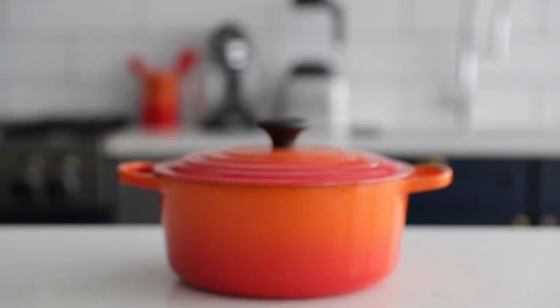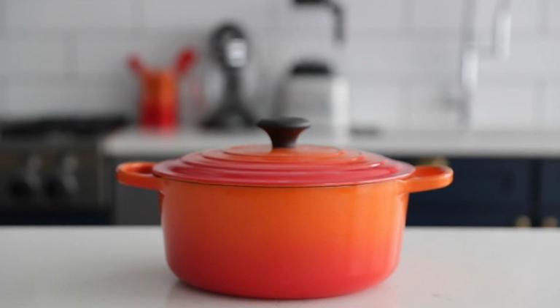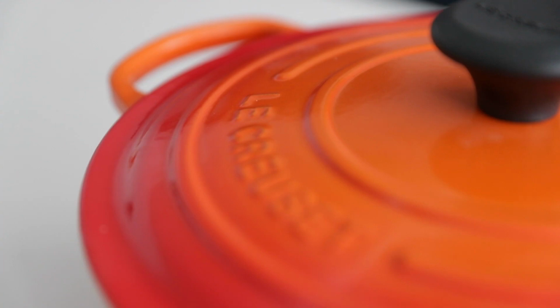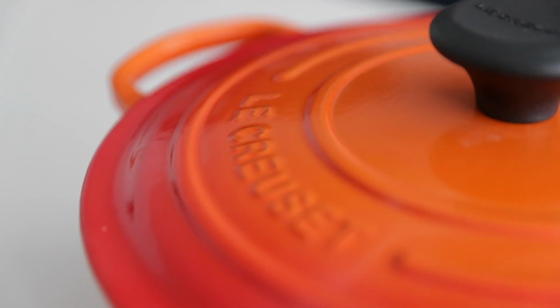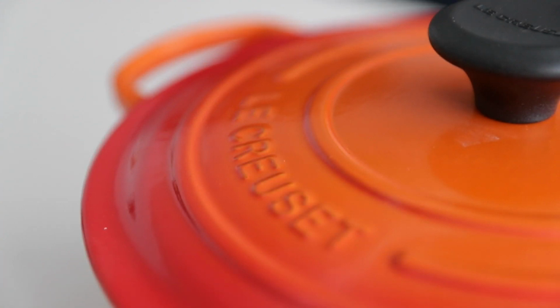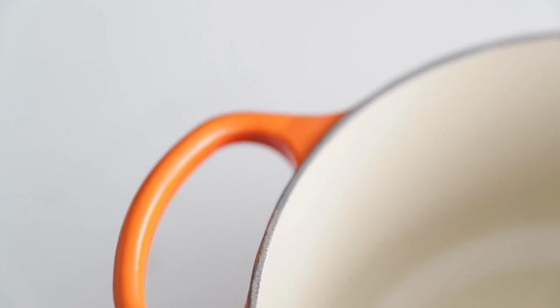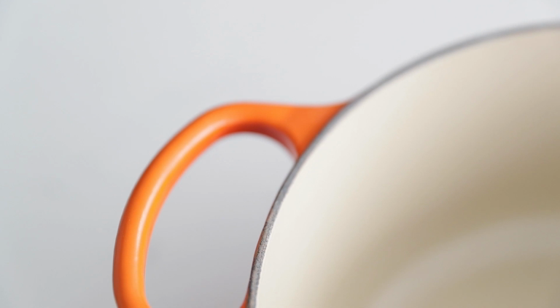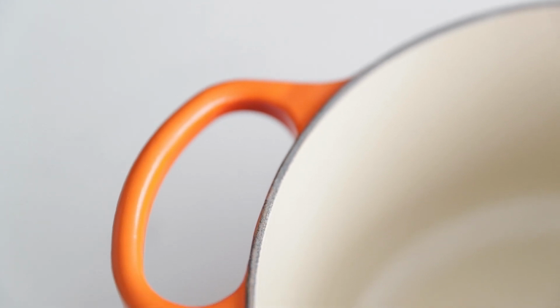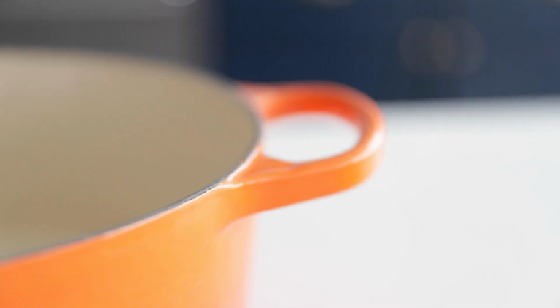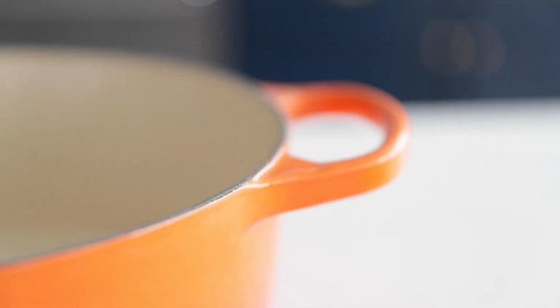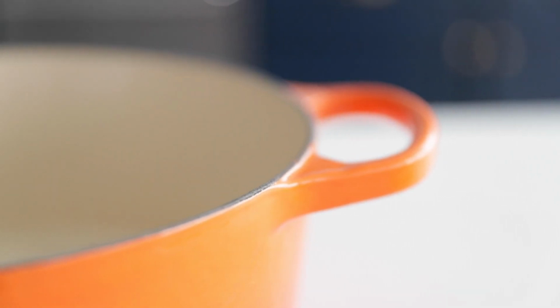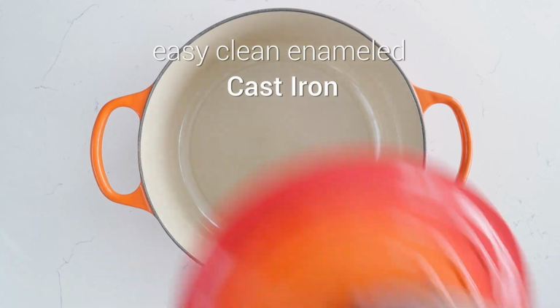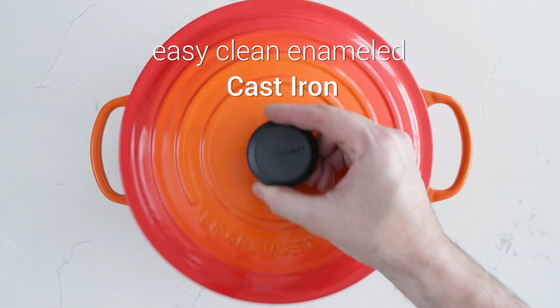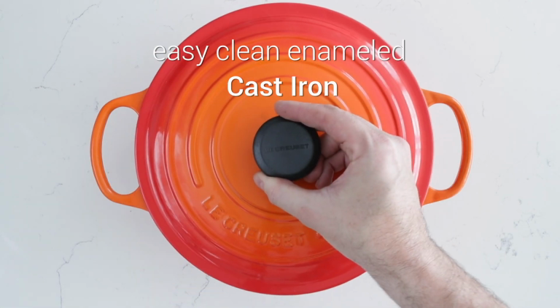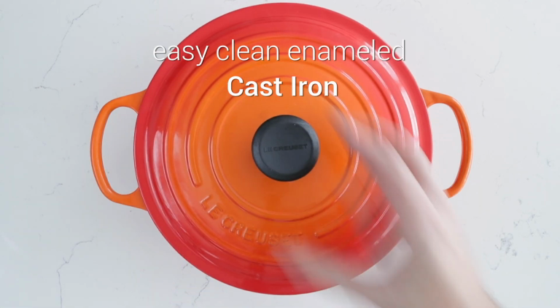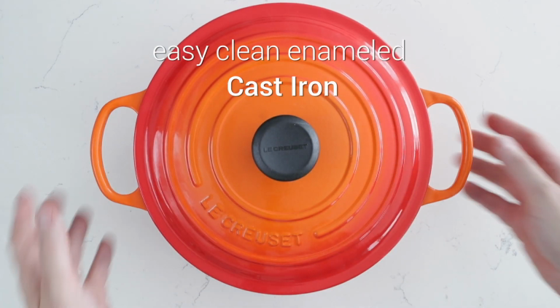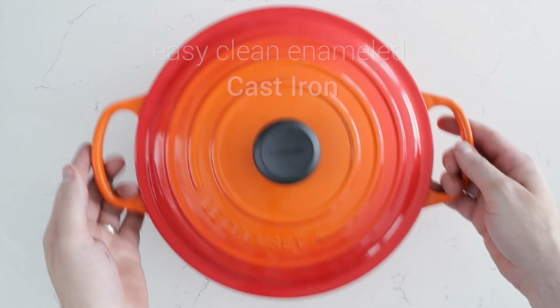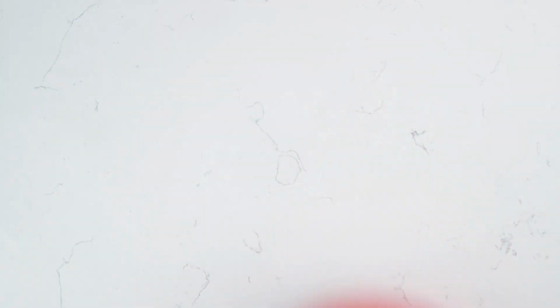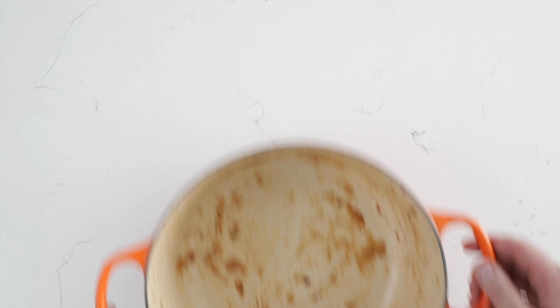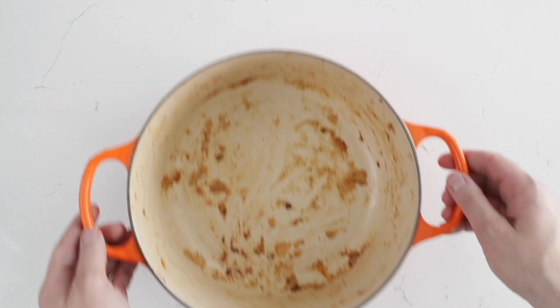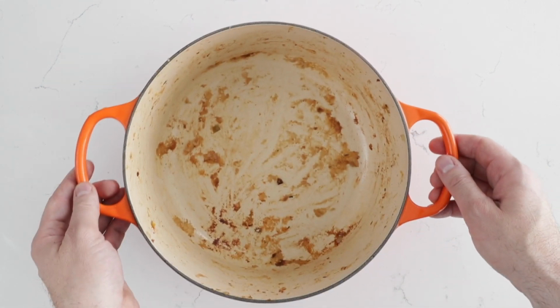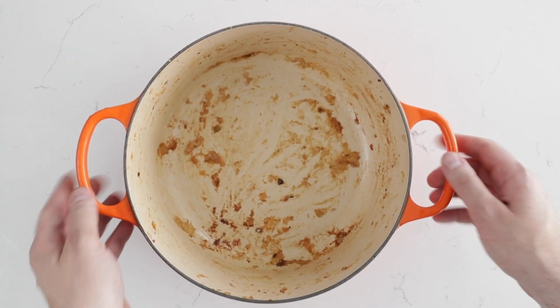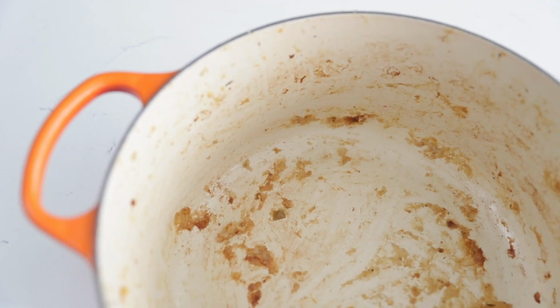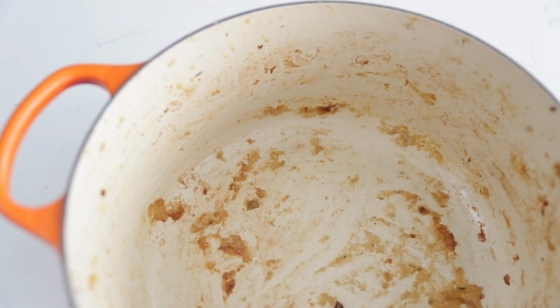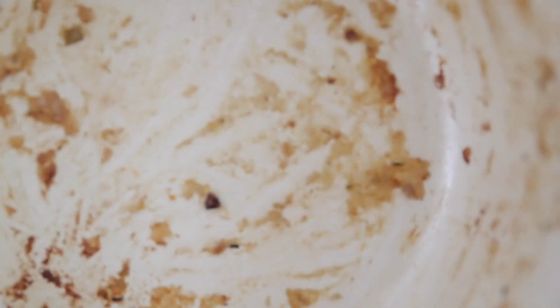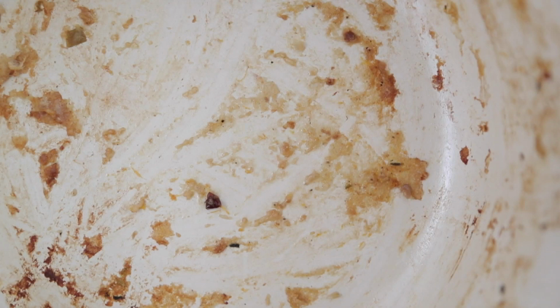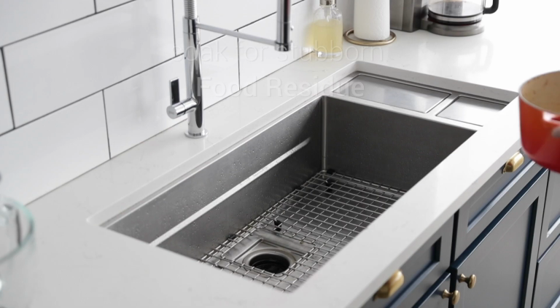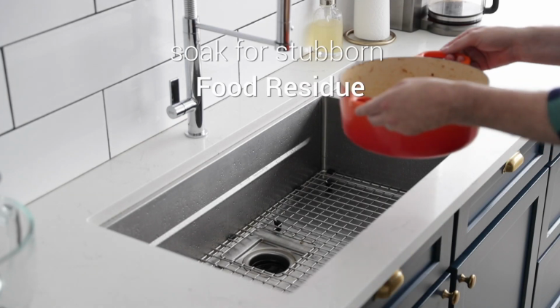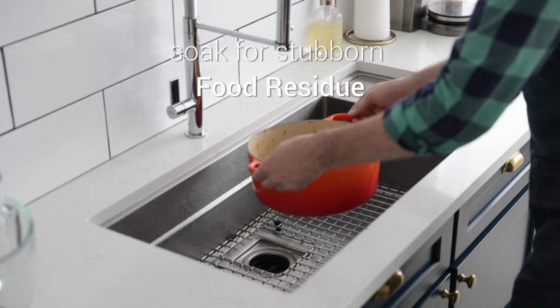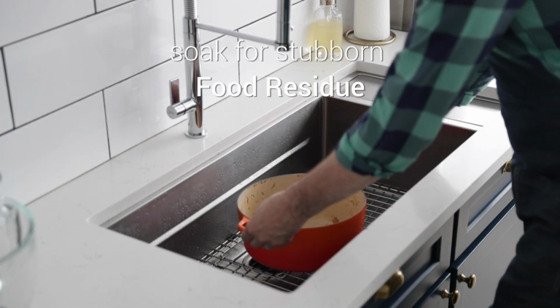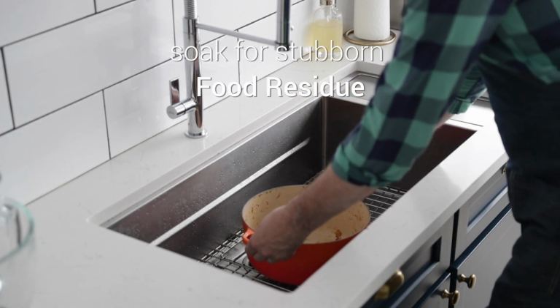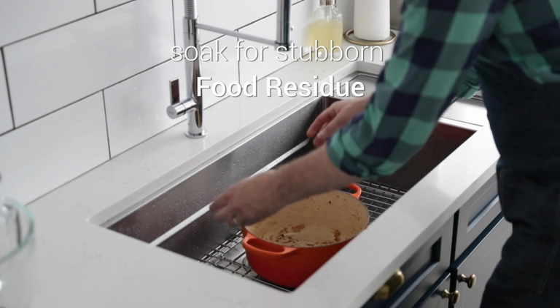Cooking isn't really over until the dishes are cleaned up and put away. Le Creuset's enamel finish makes cleaning stress-free as it easily releases food. Soaking it will help remove any stubborn stuck-on food.